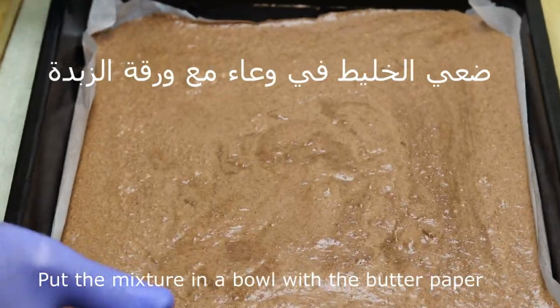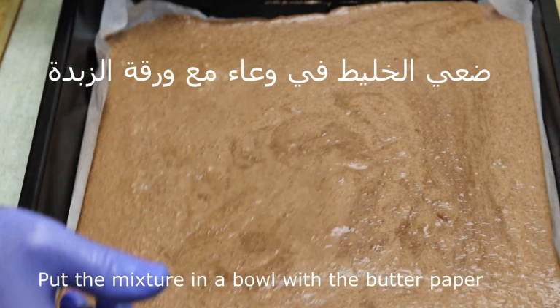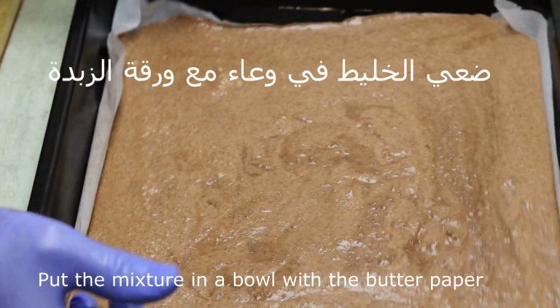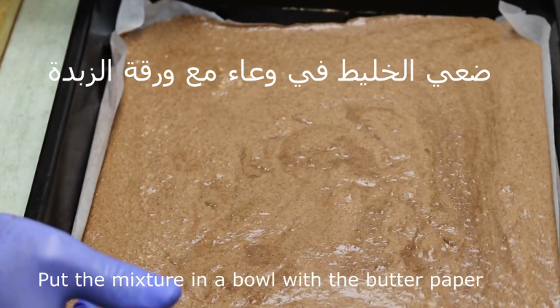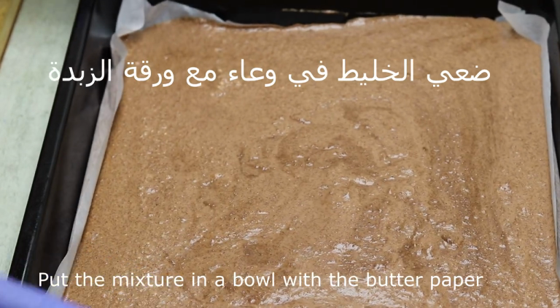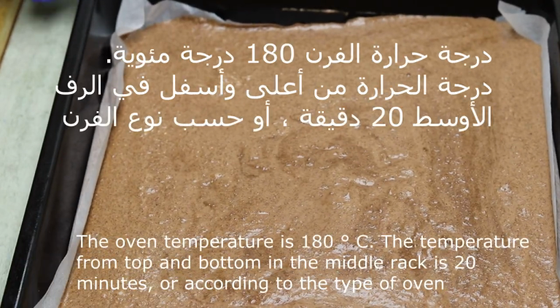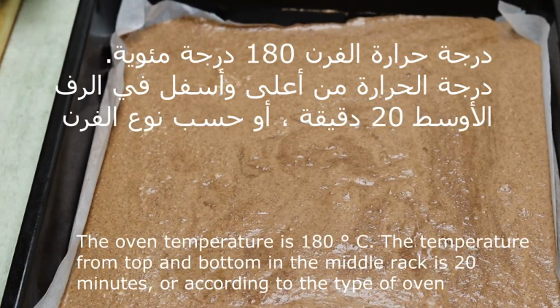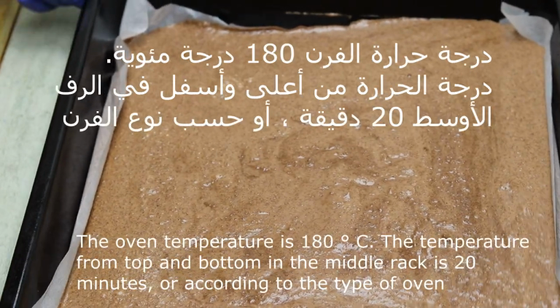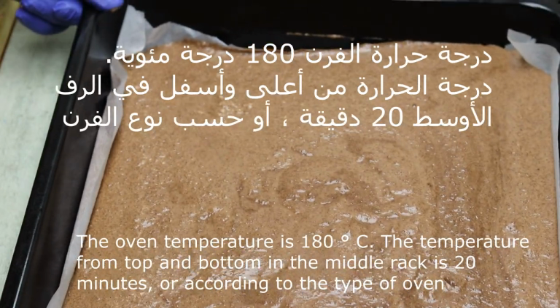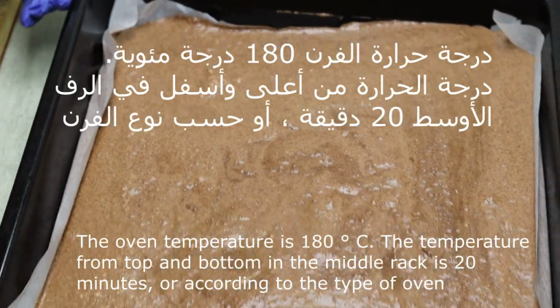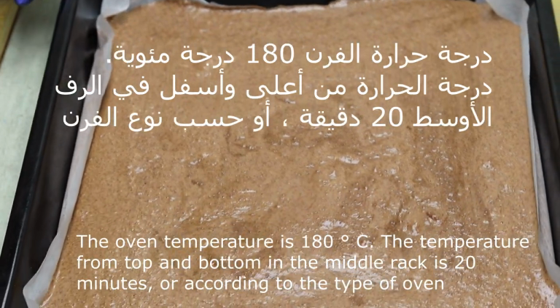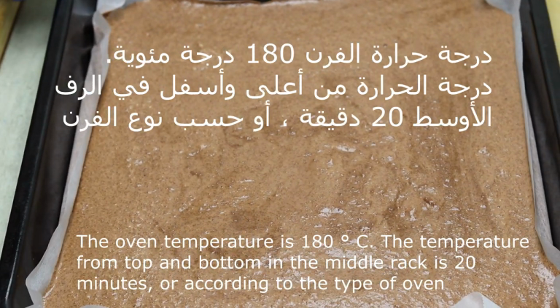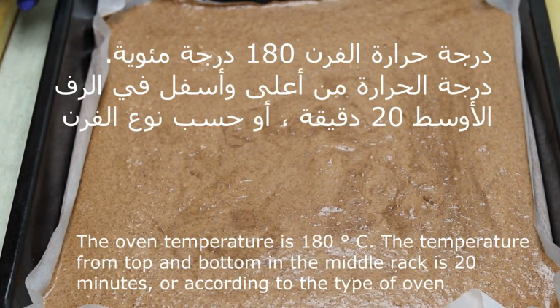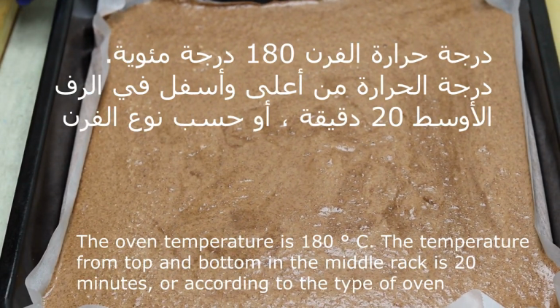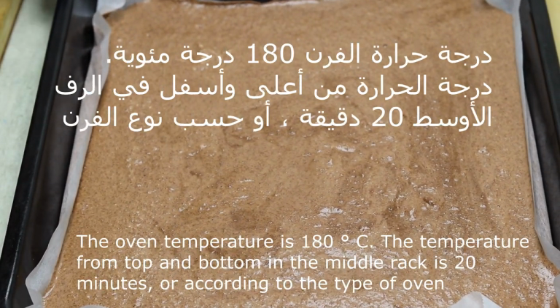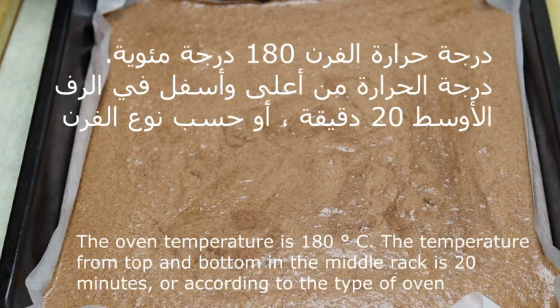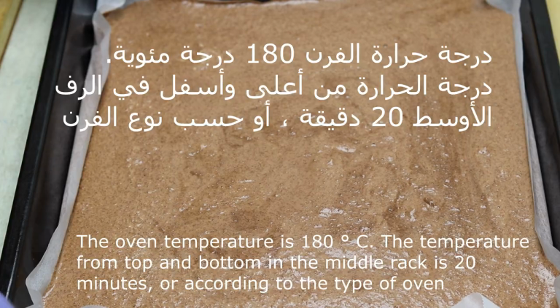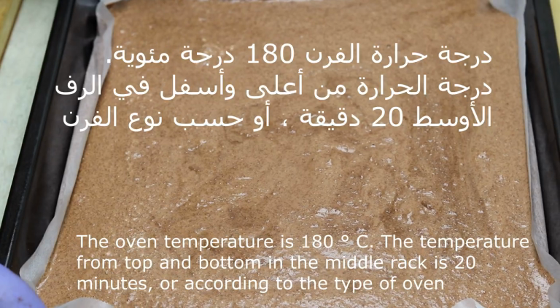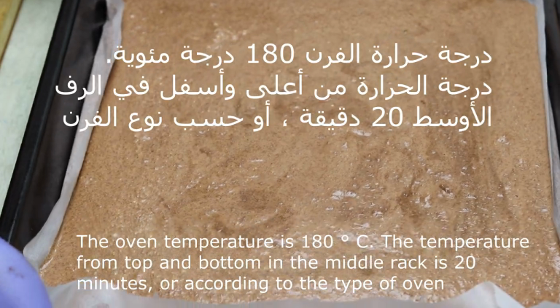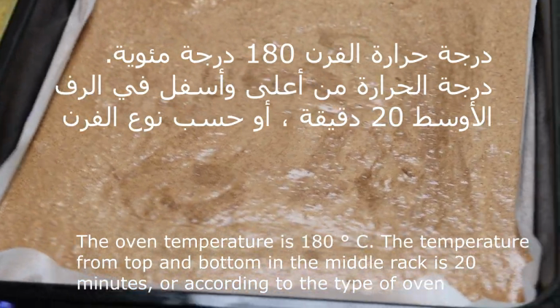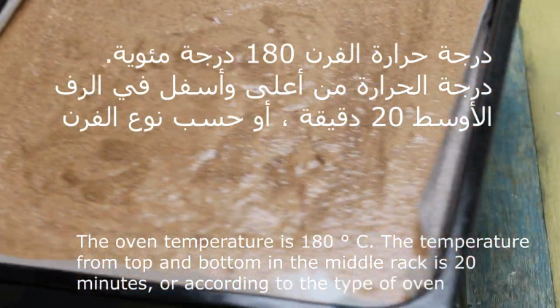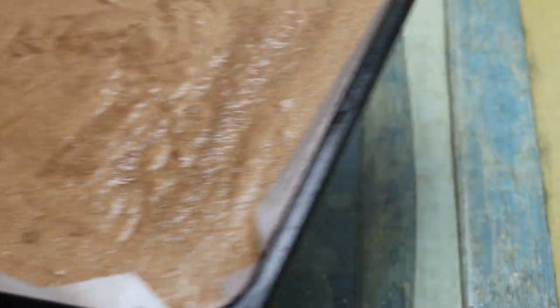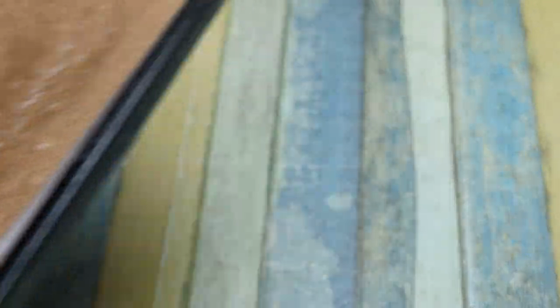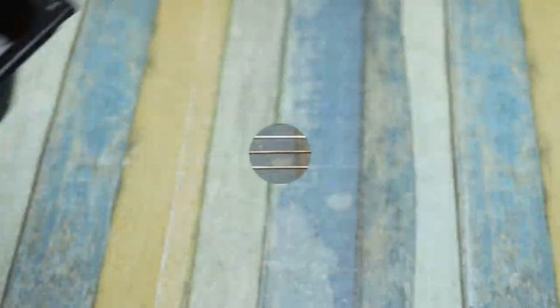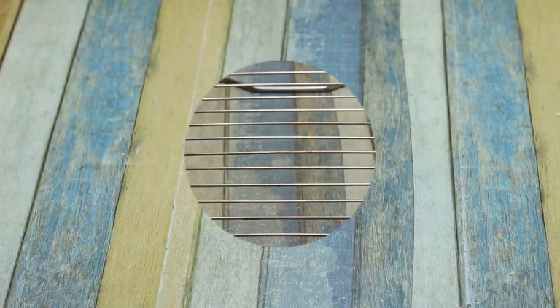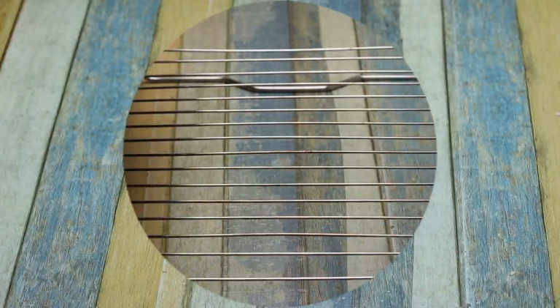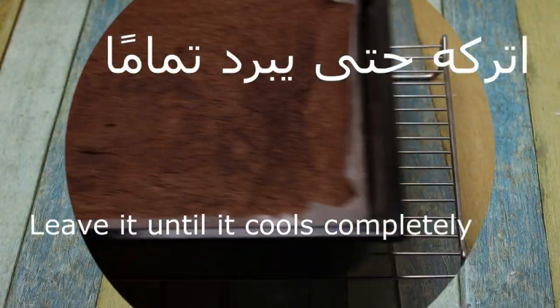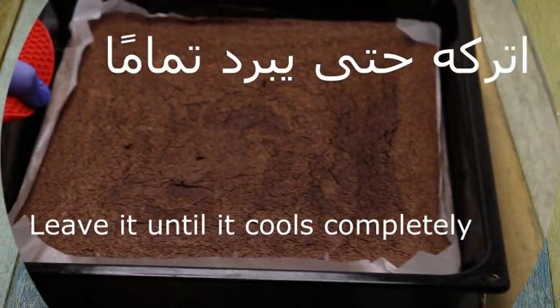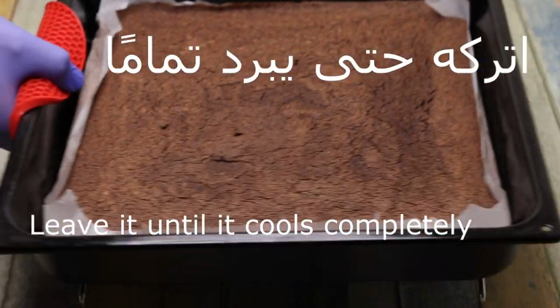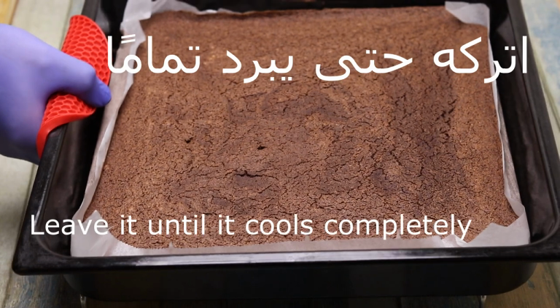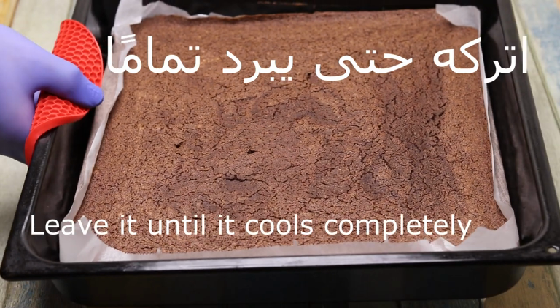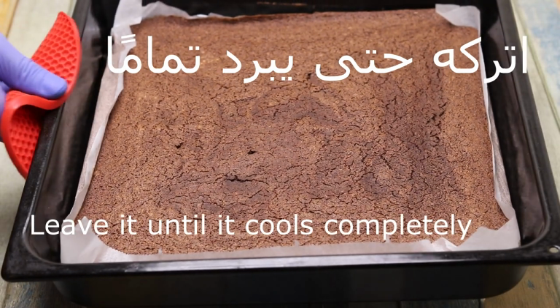We pour the mixture into the pan and place it in the oven on the middle rack at 180 degrees Celsius for about 20 minutes, depending on your oven.